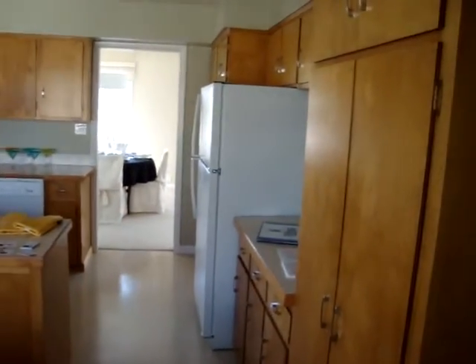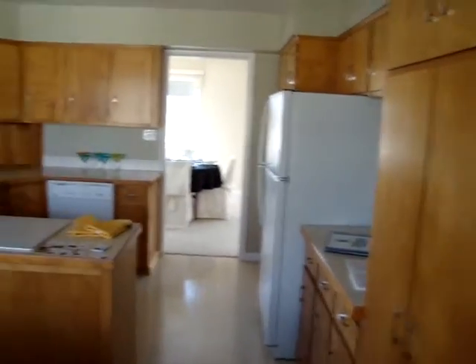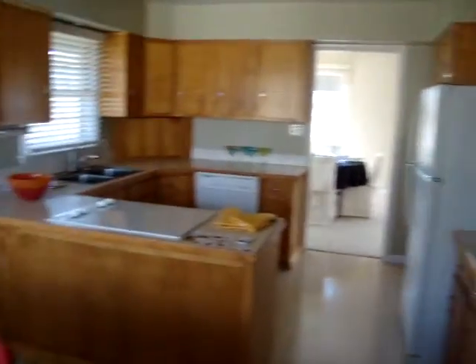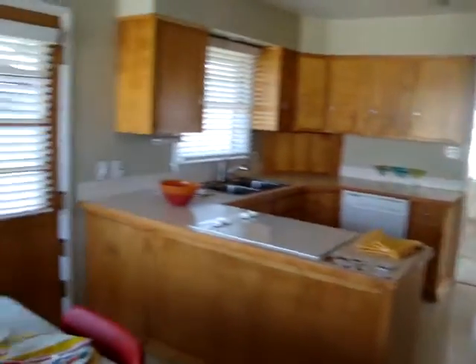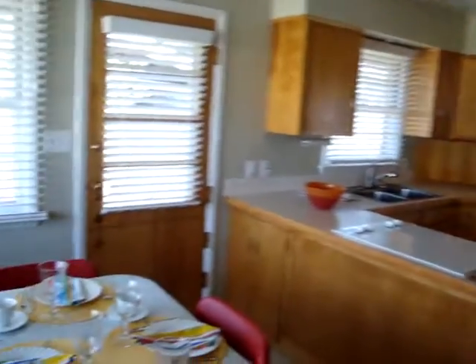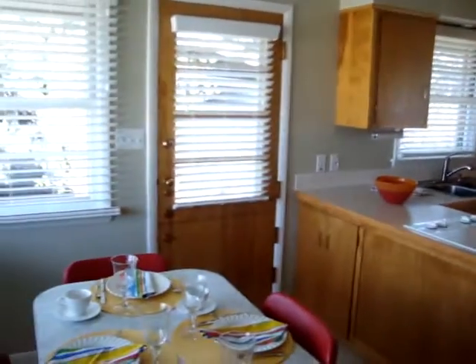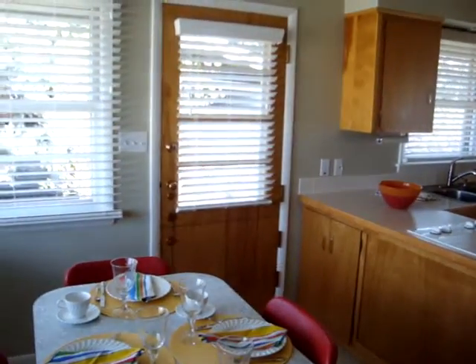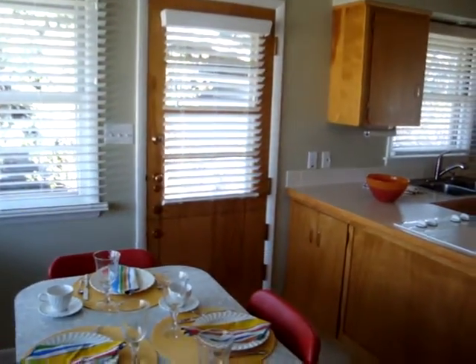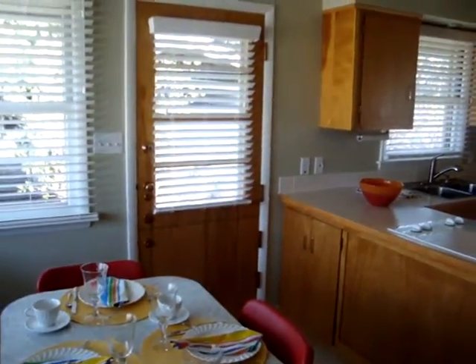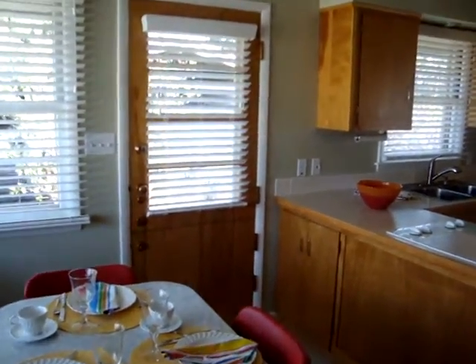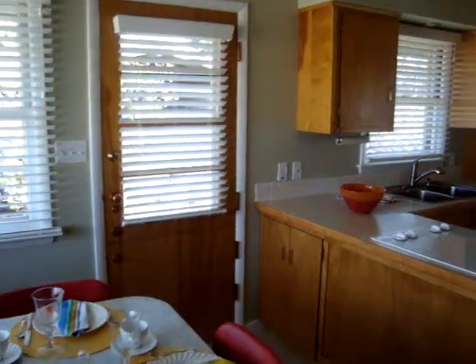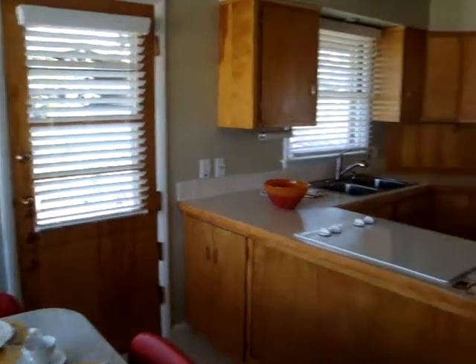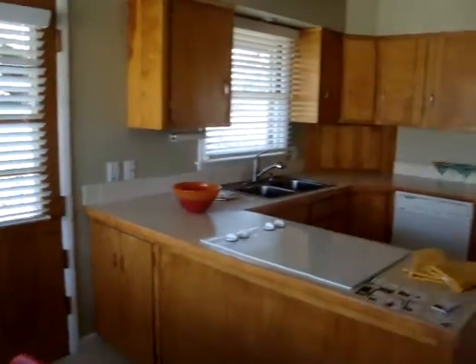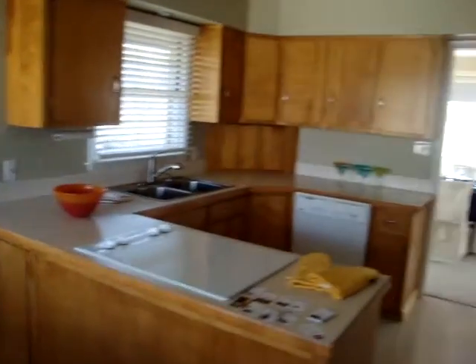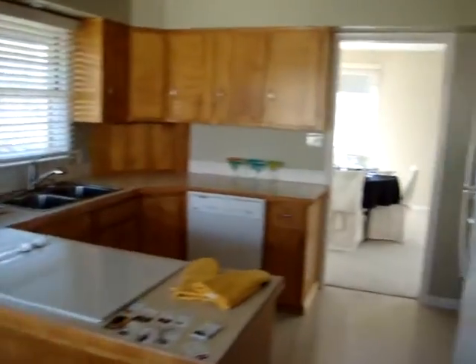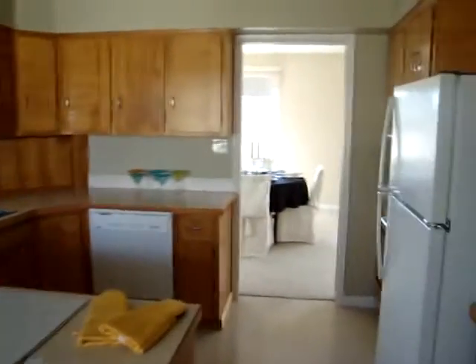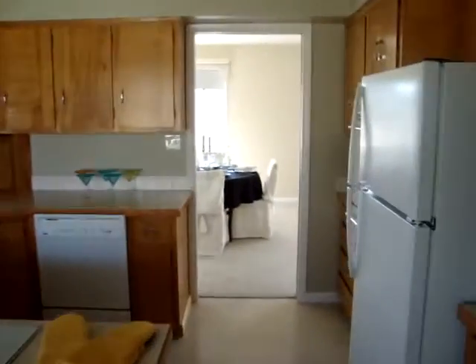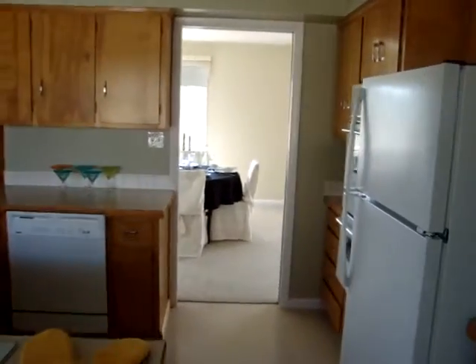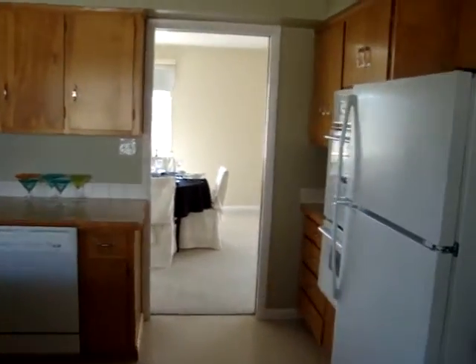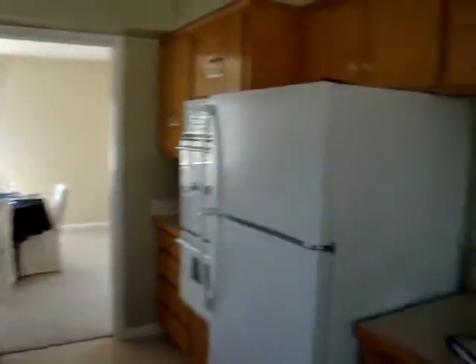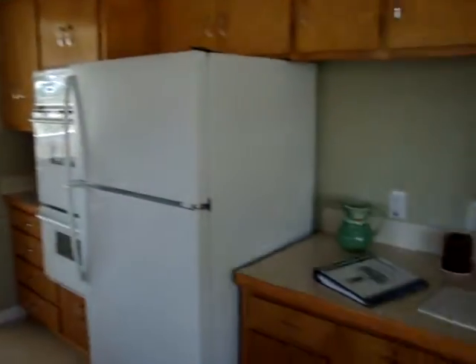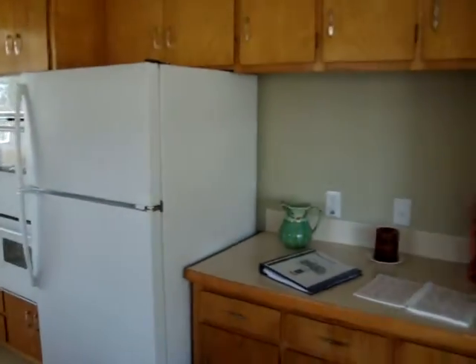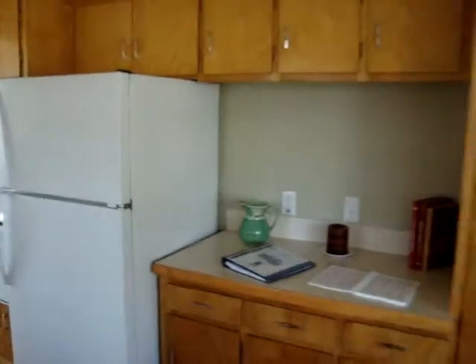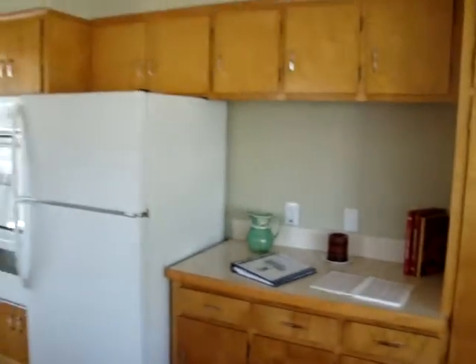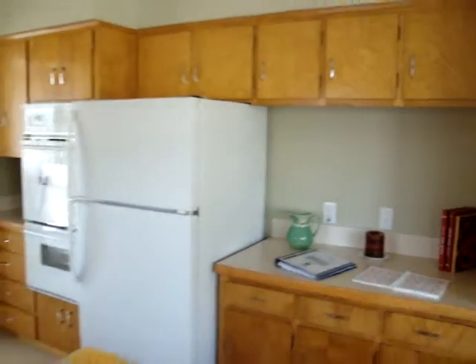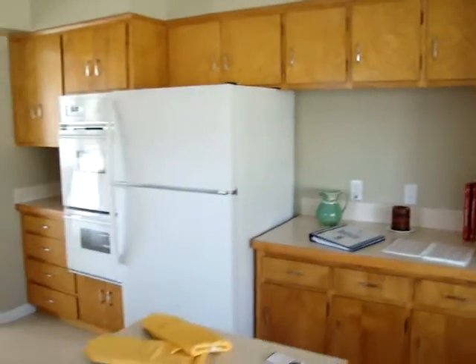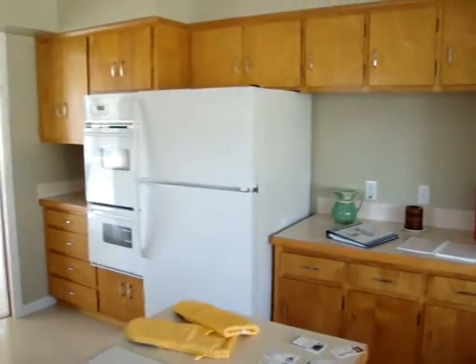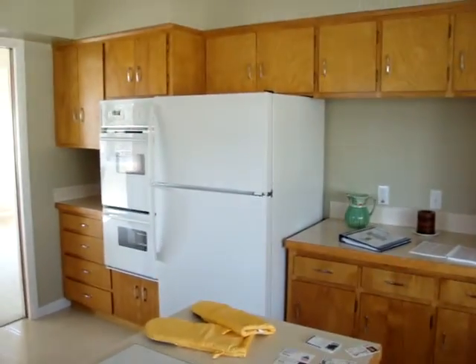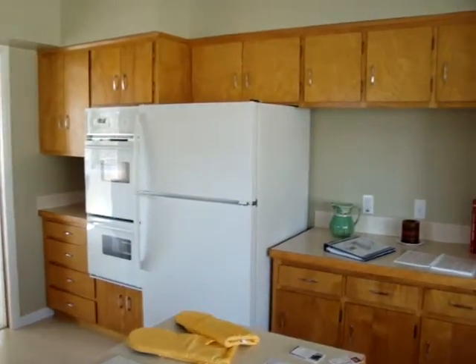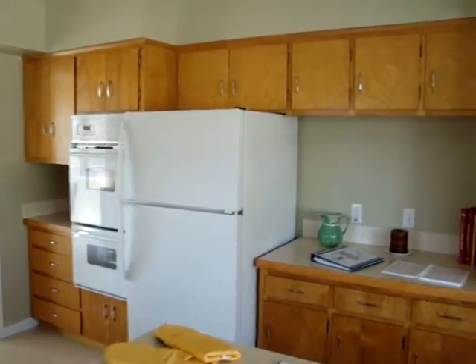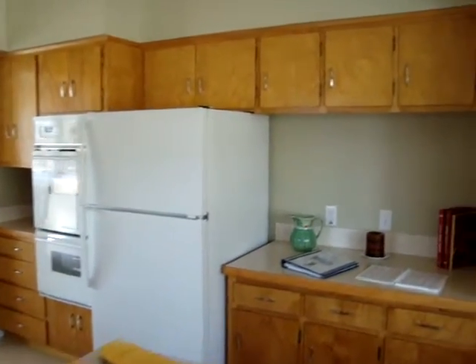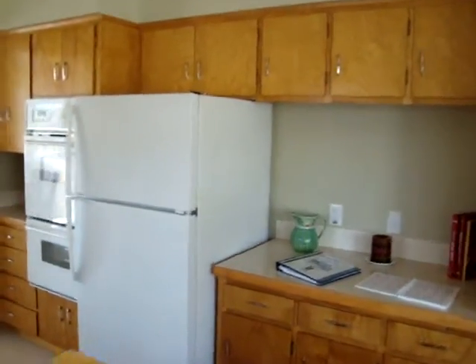Pantry area, here's an access door down to the lower level as well. Double ovens.